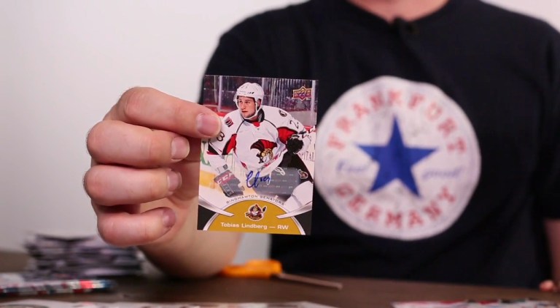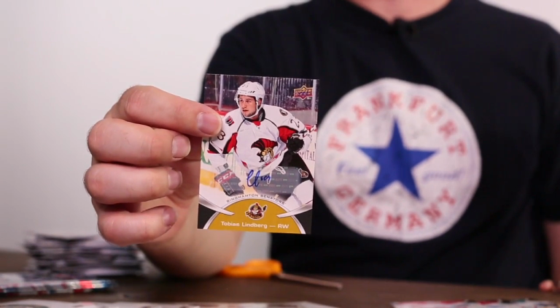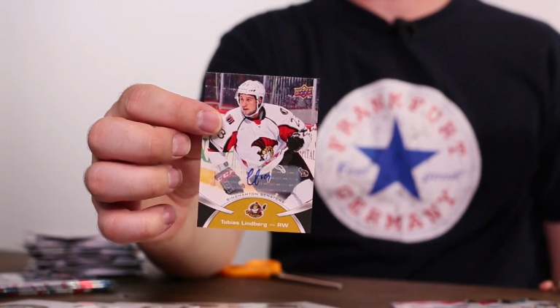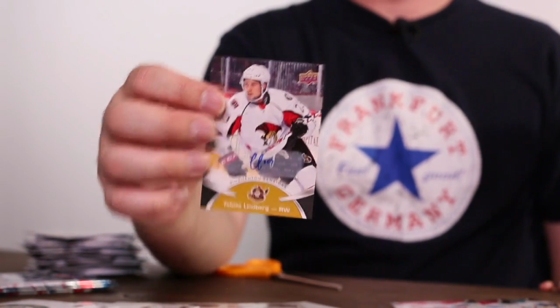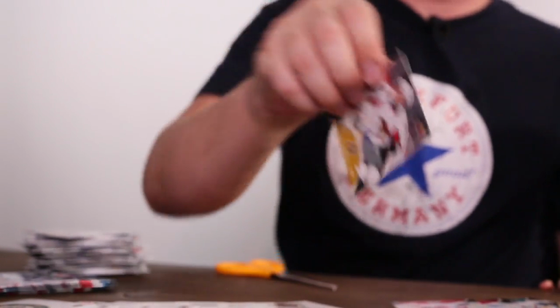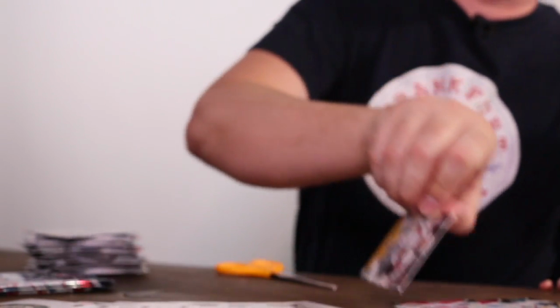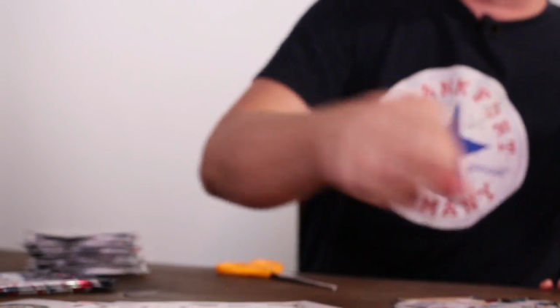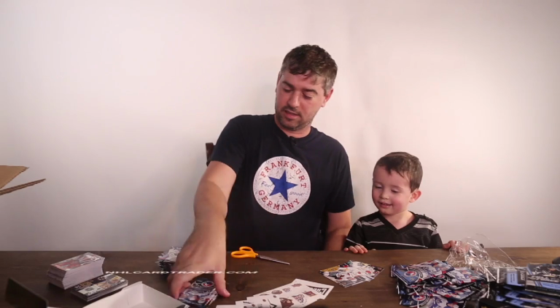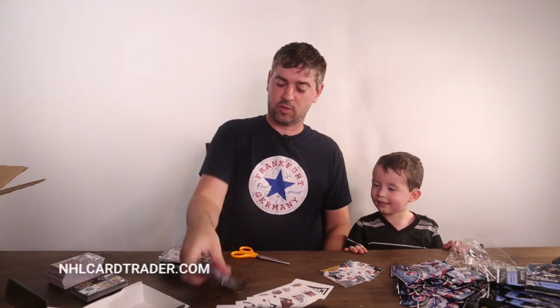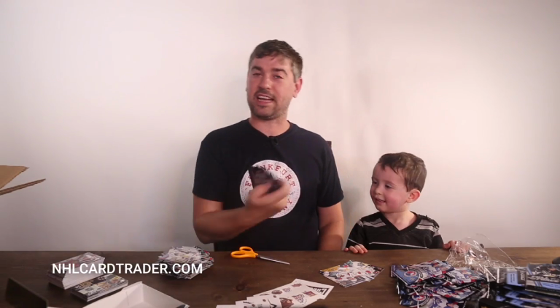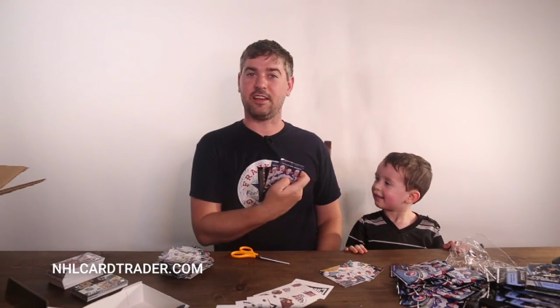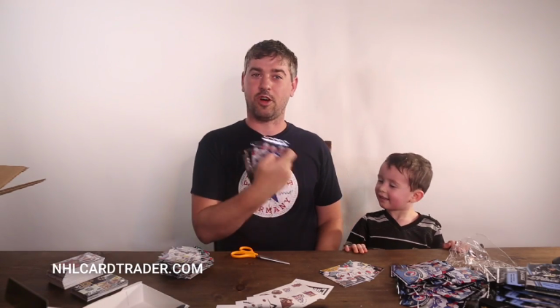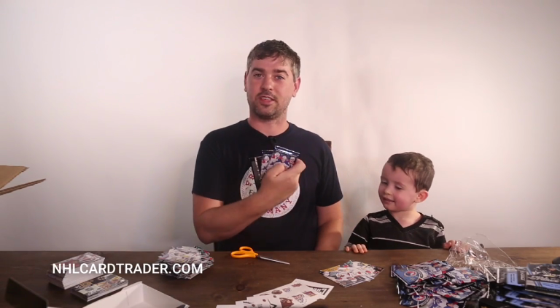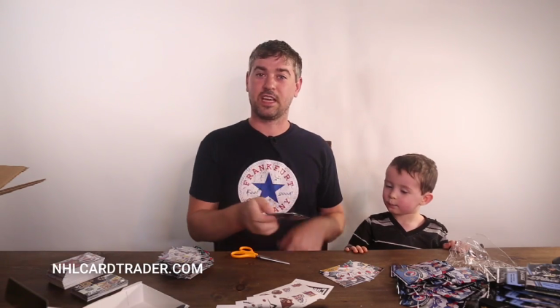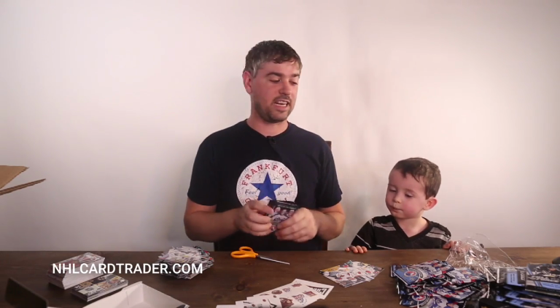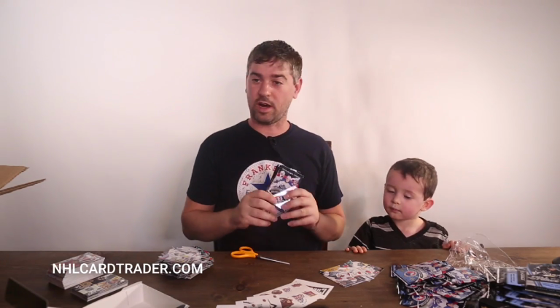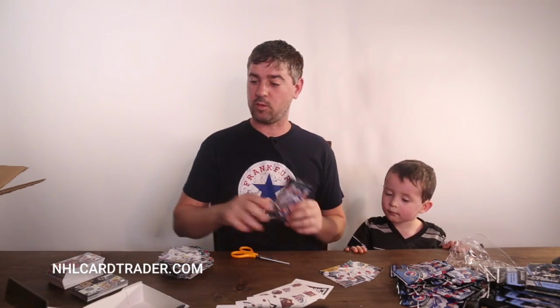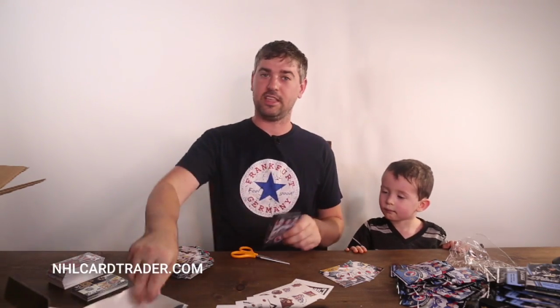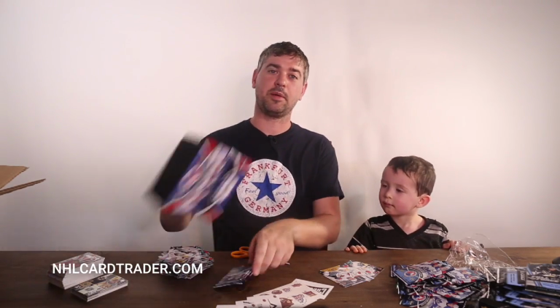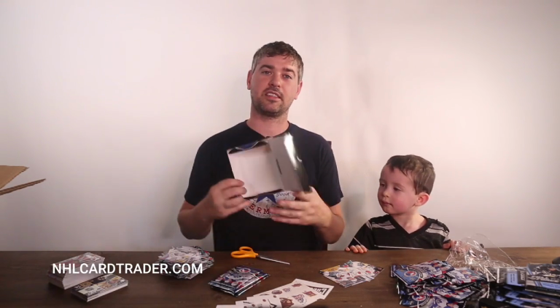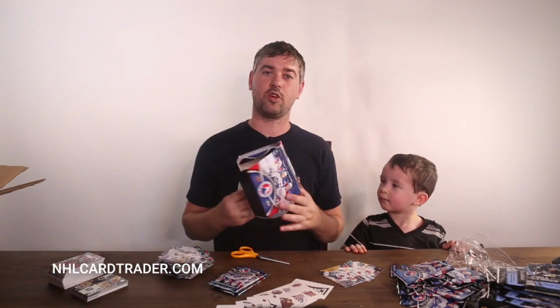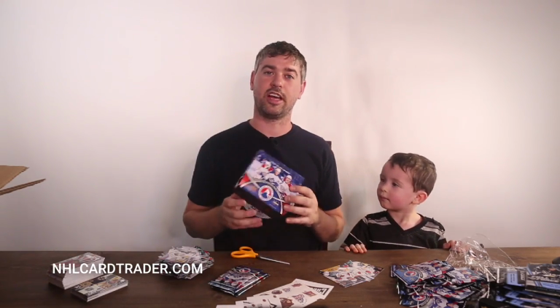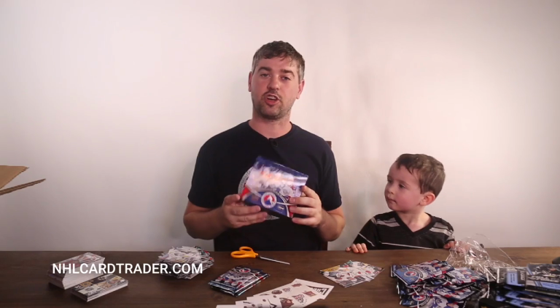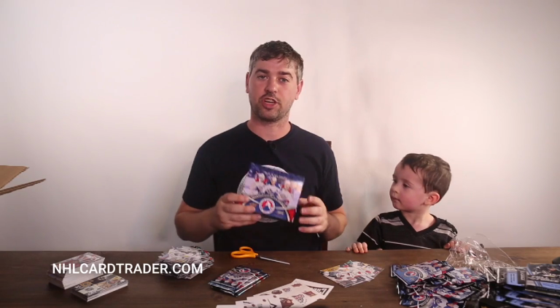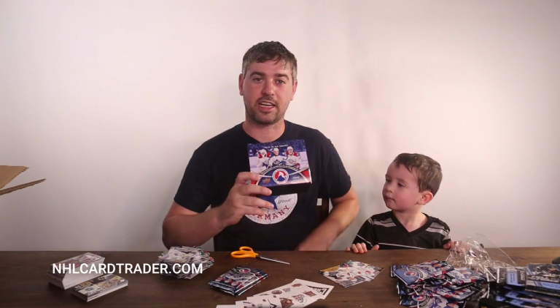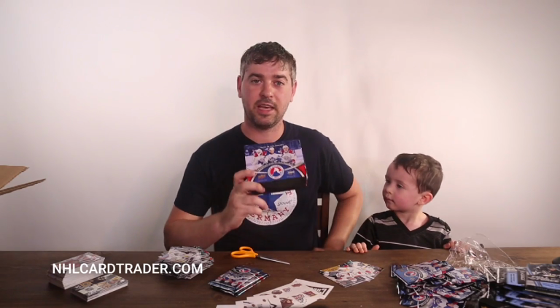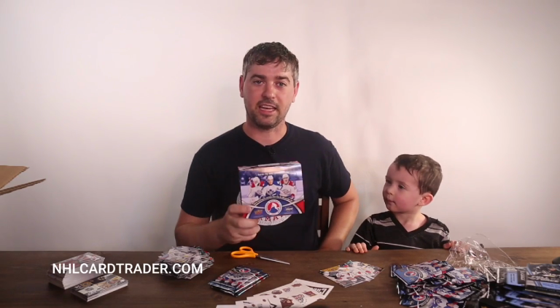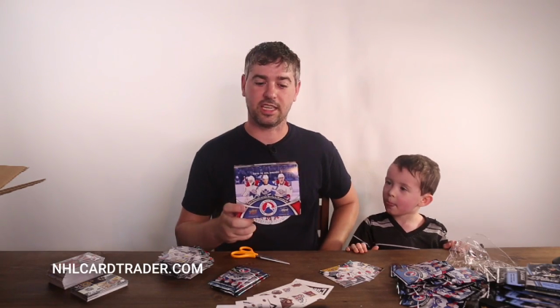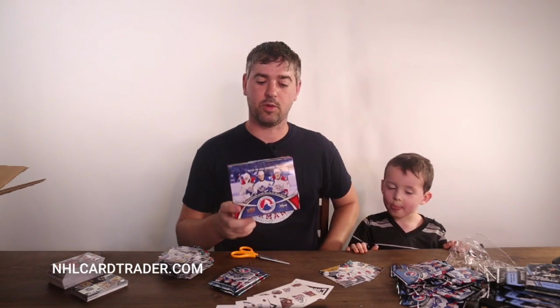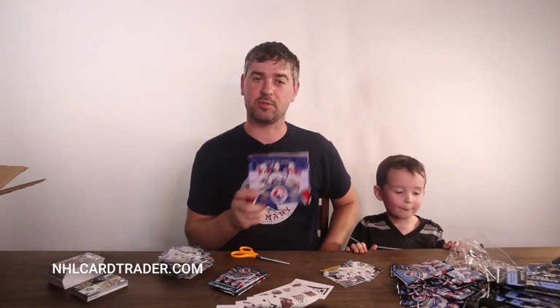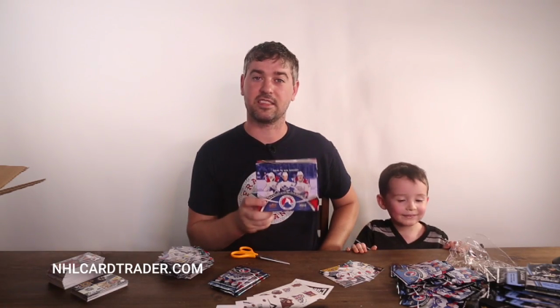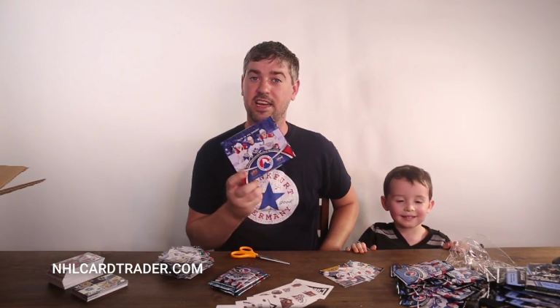Got our fifth signature and we have three packs left — so awesome! Again, if you want to get one of these hobby boxes, go to NHLCardTrader.com and you can get one of these boxes today.